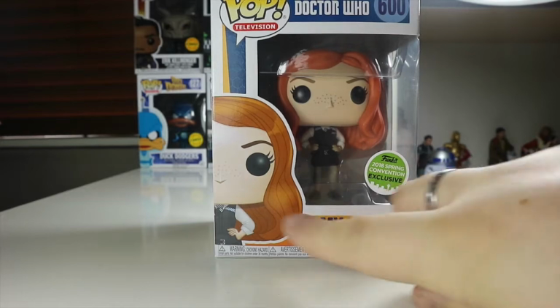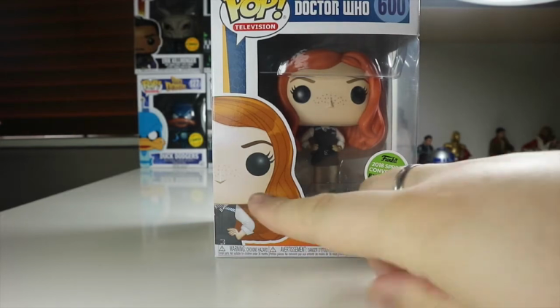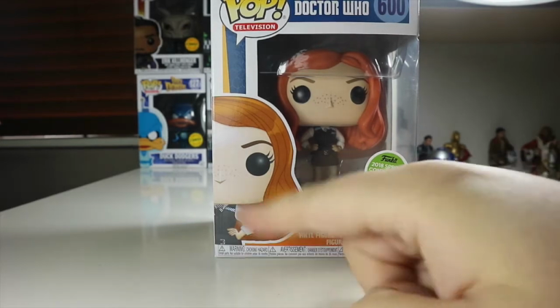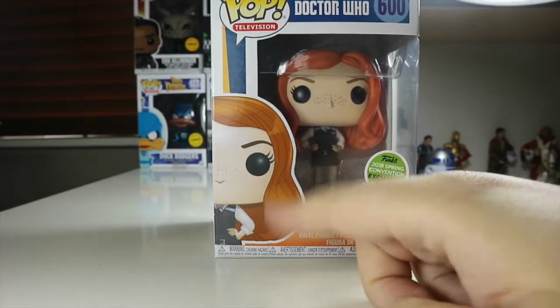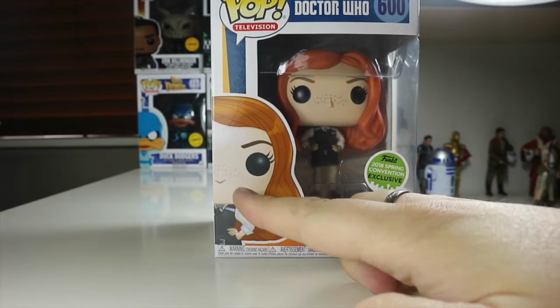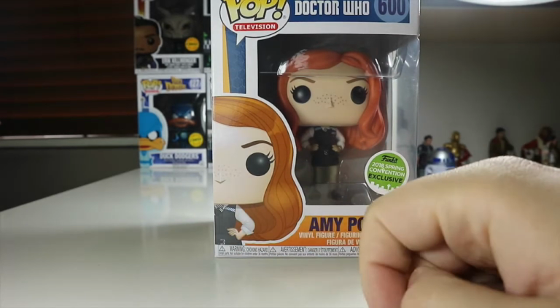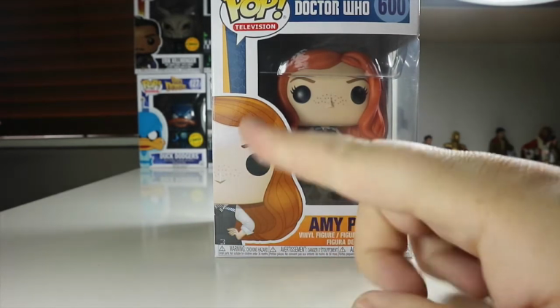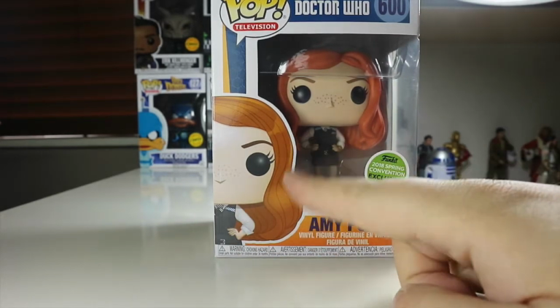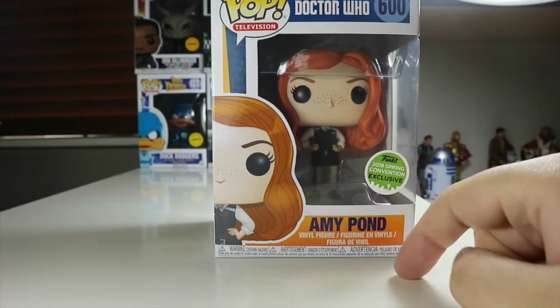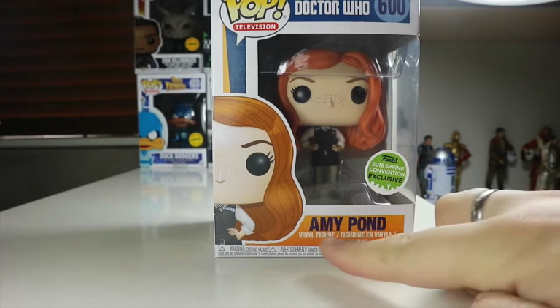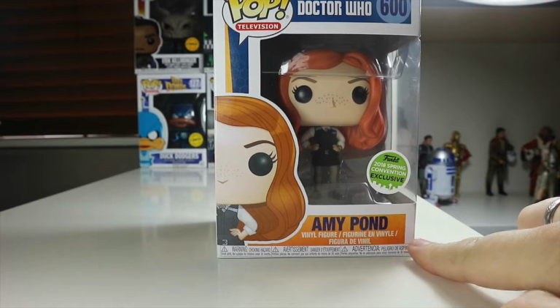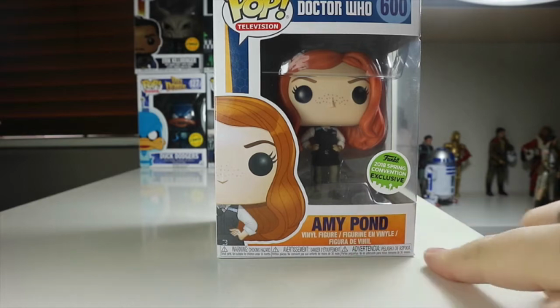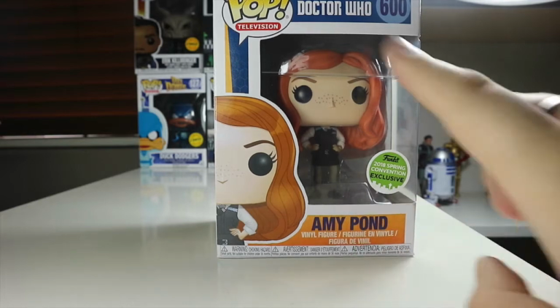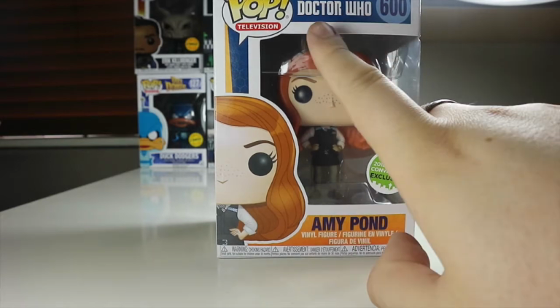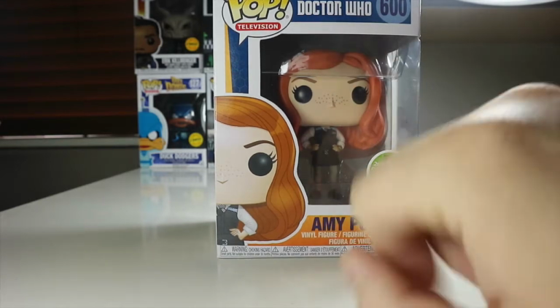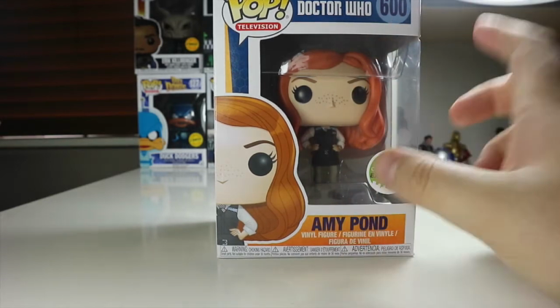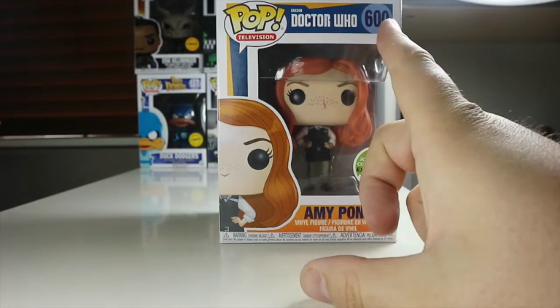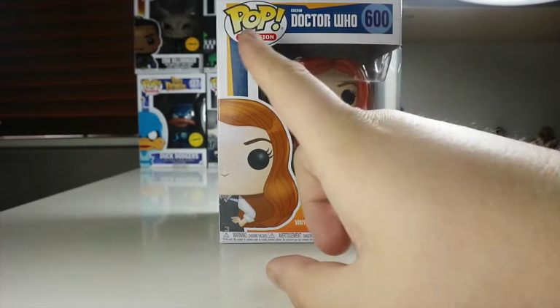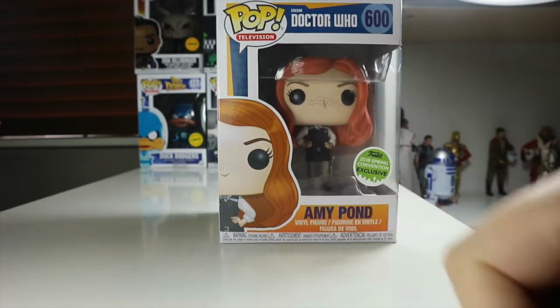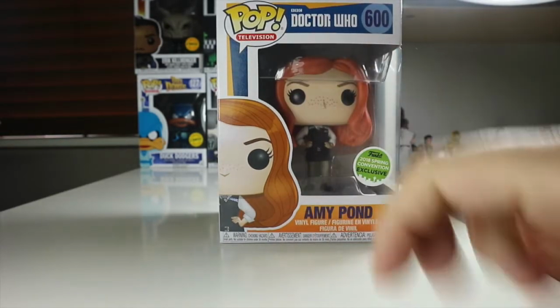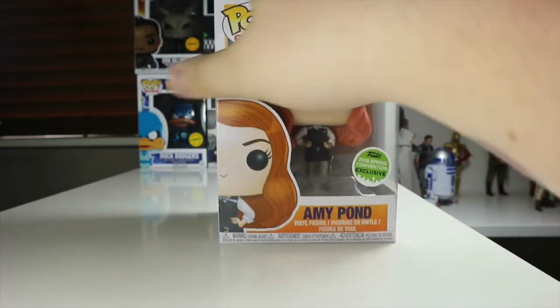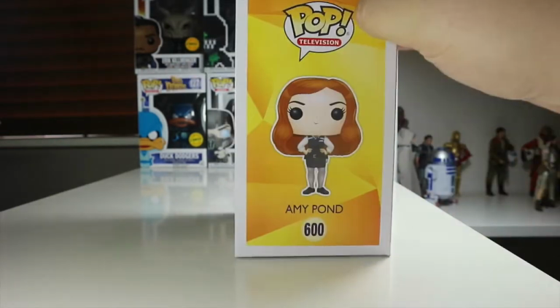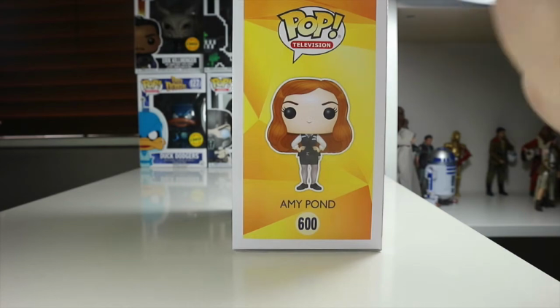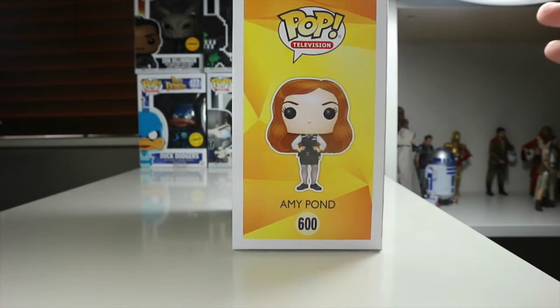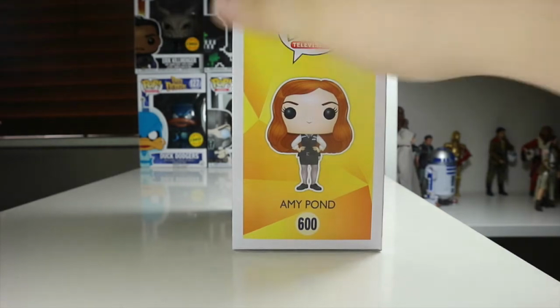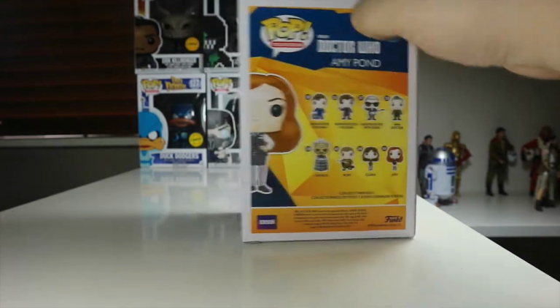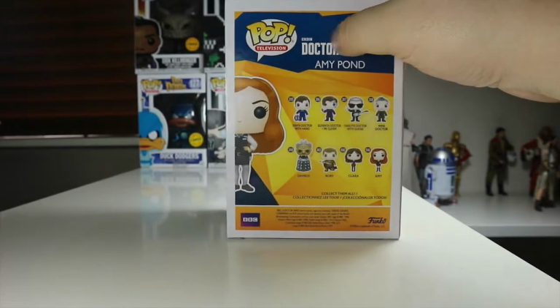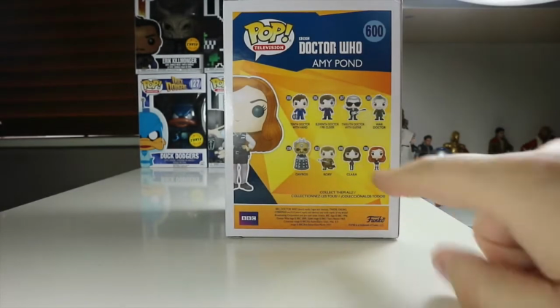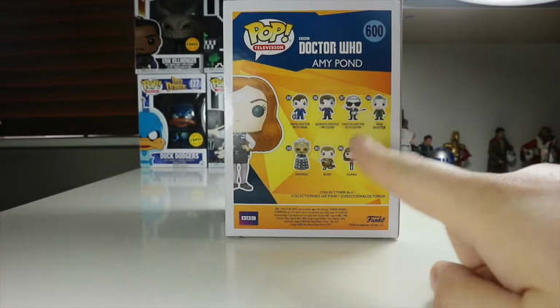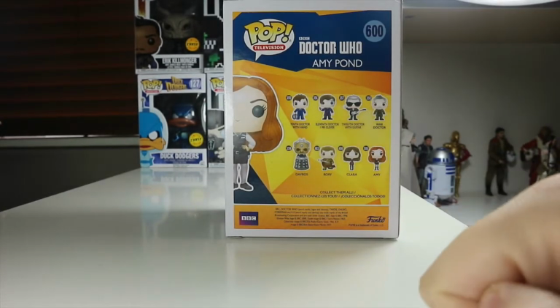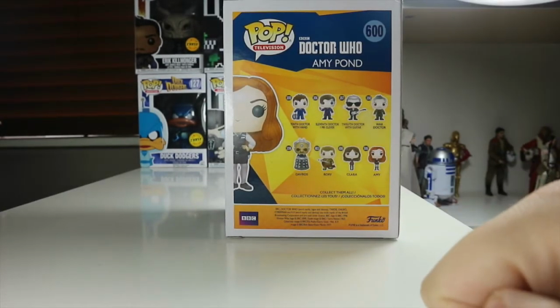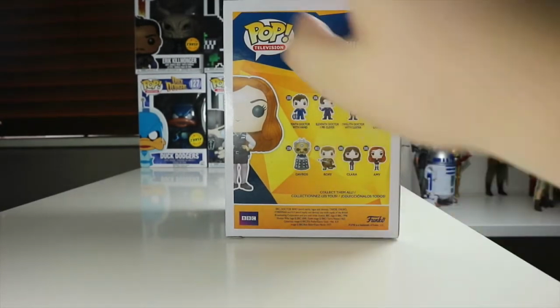On the front here we've got a nice picture of Amy Pond with some freckles on her face and her lovely ginger hair. Amy Pond vinyl figure, Doctor Who, number 600, television pop. On the side there's a nice picture of Amy Pond, and on the back you can see all the others available in the wave.